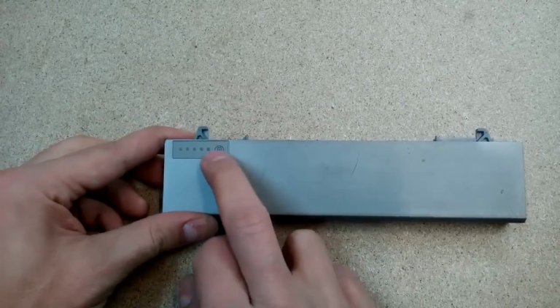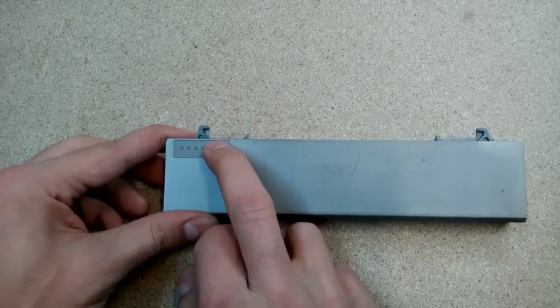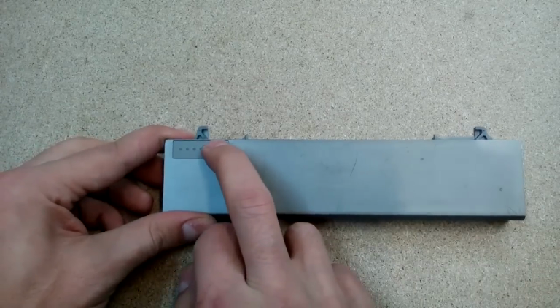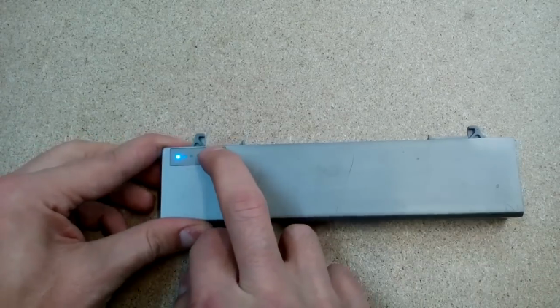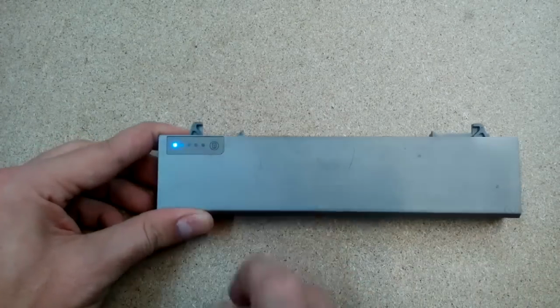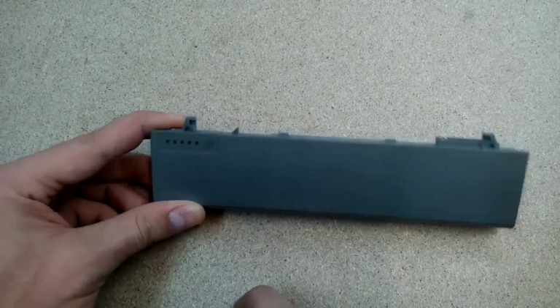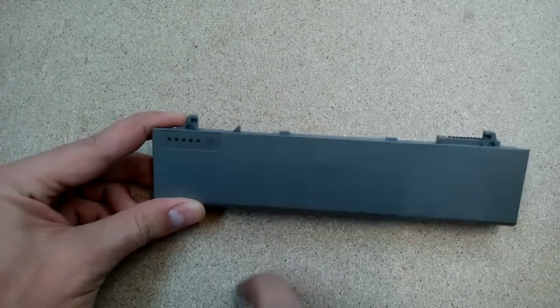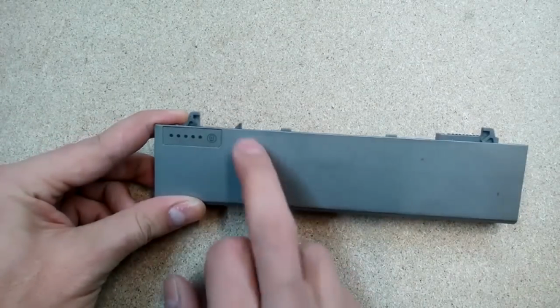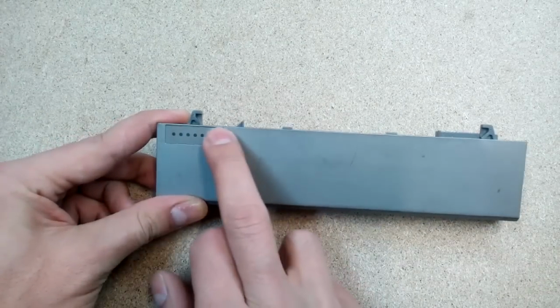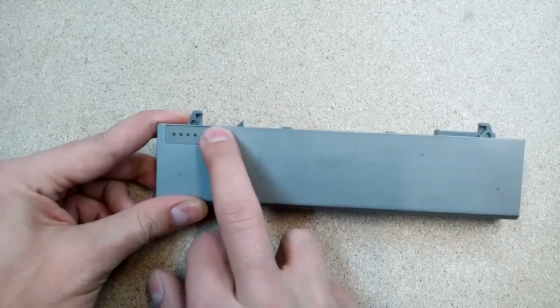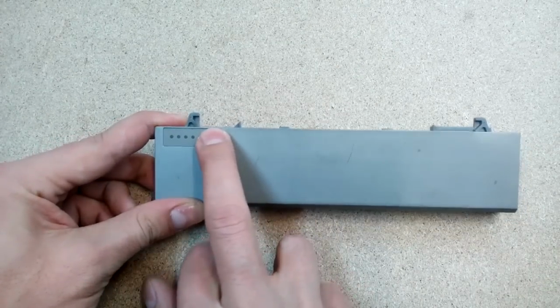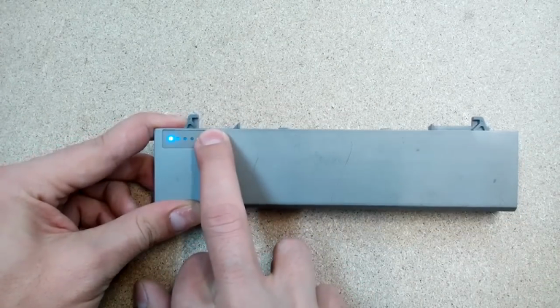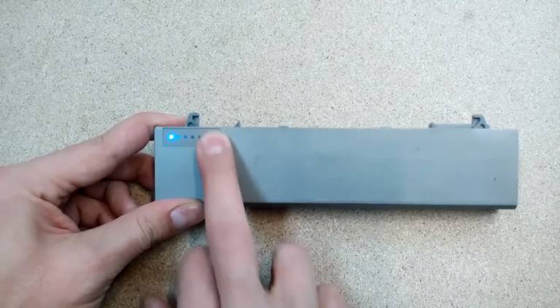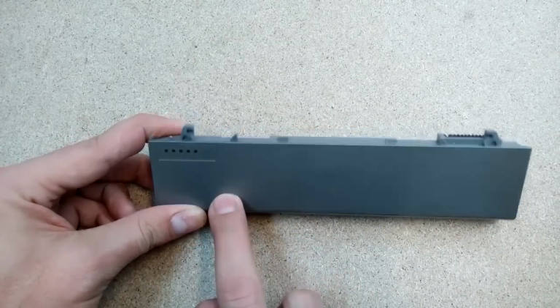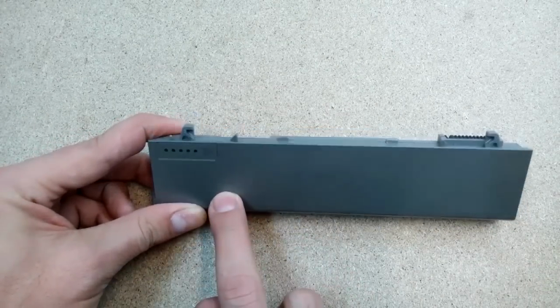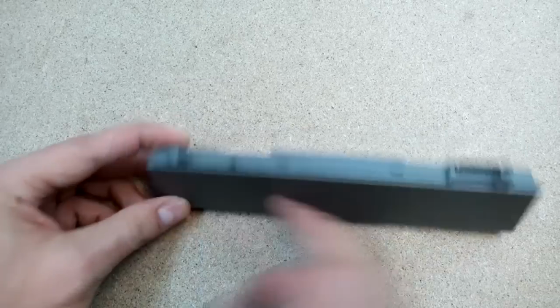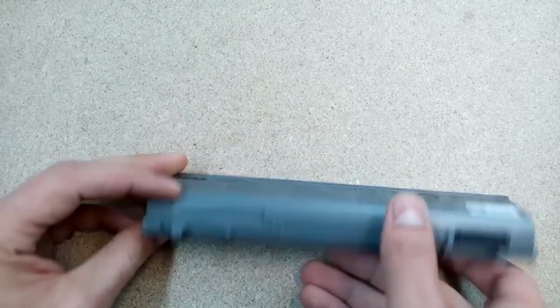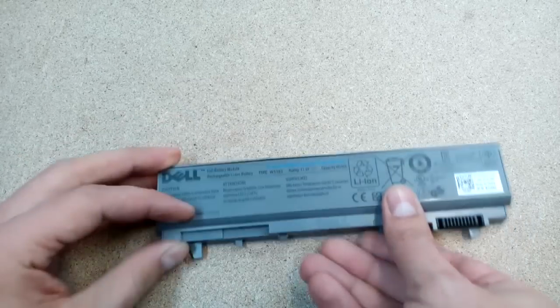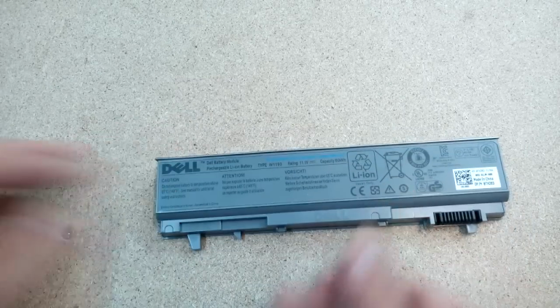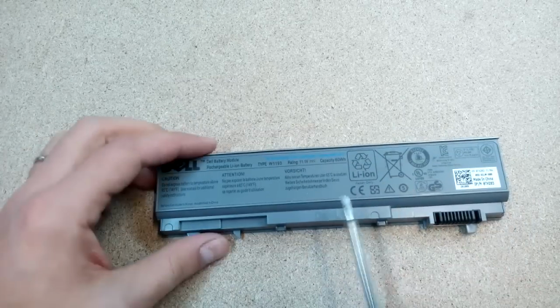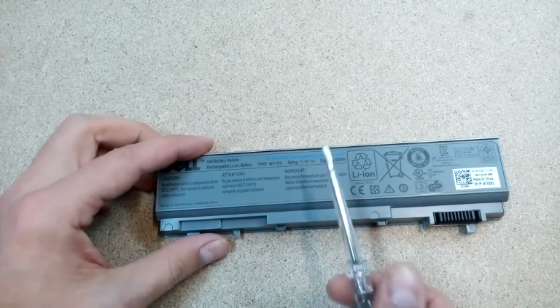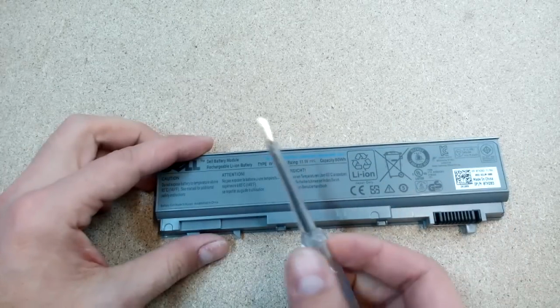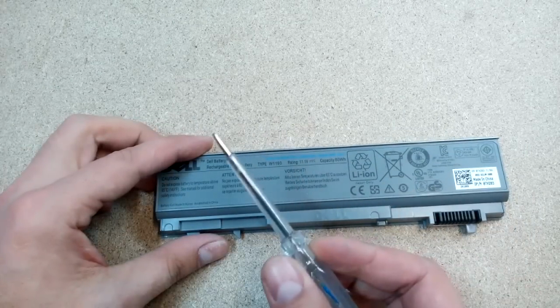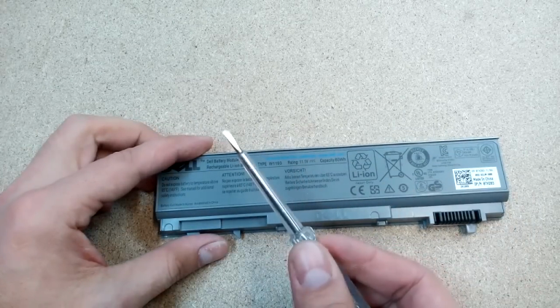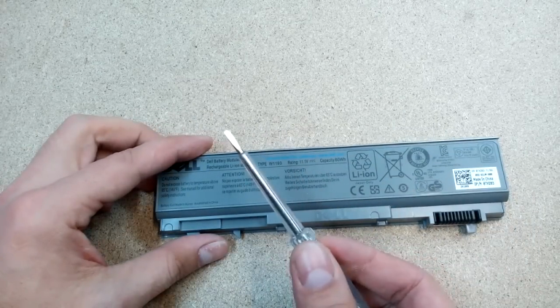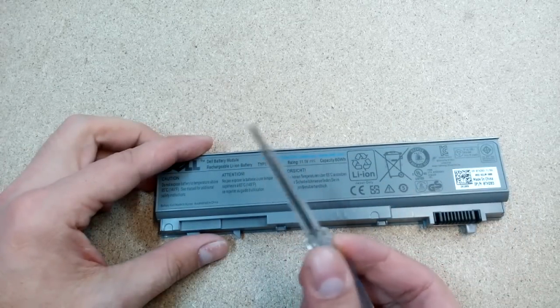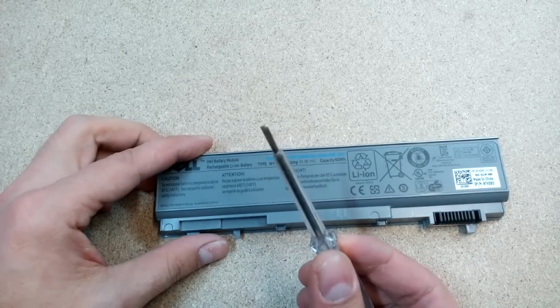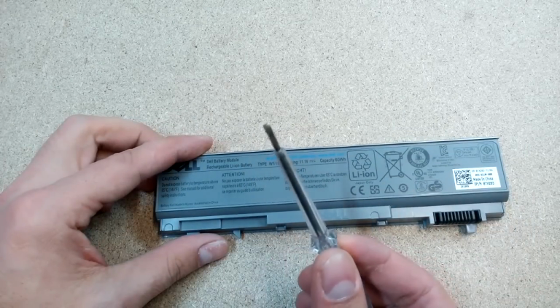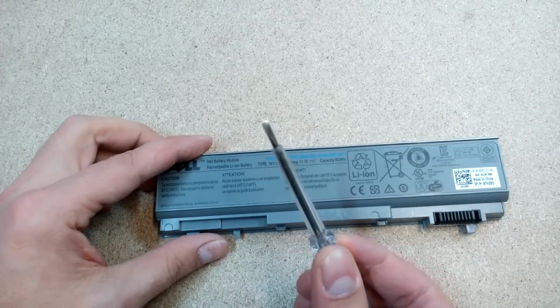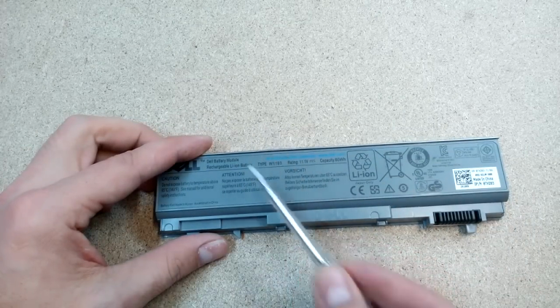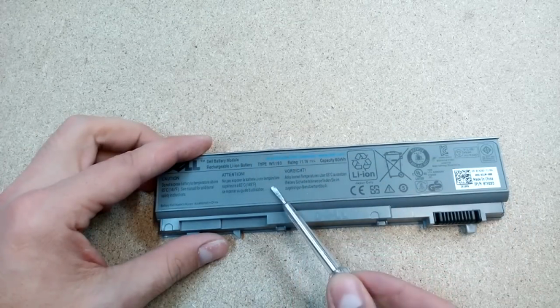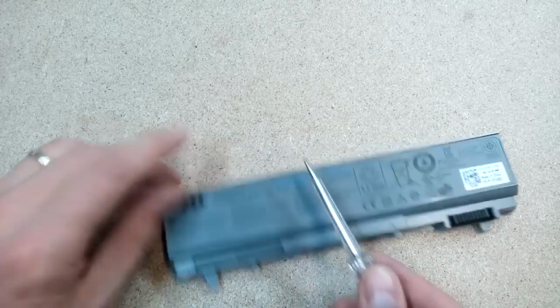The main thing is to open the battery case without damaging the cells inside. For that I'll use a flat screwdriver and try to split the battery case at the joint line.